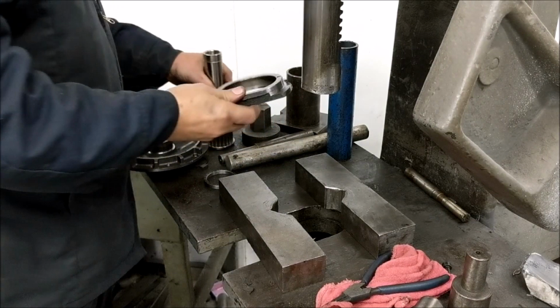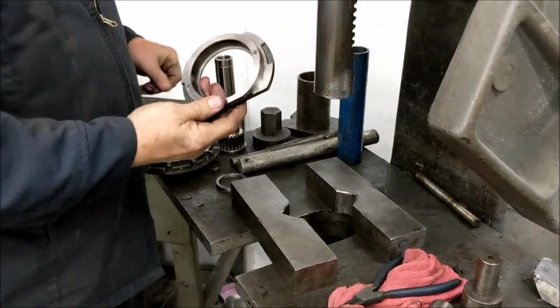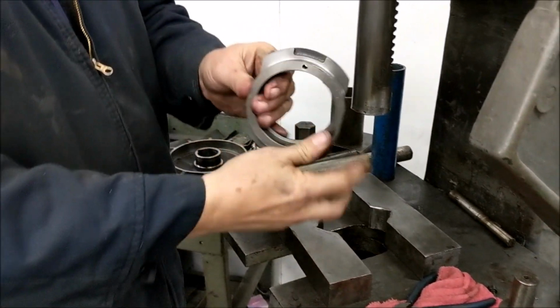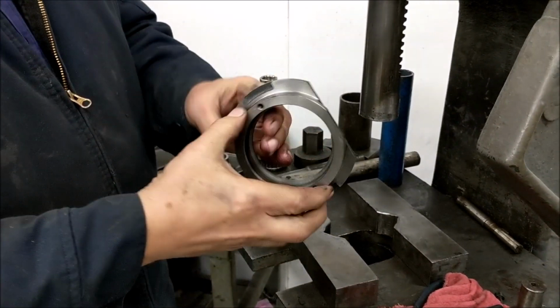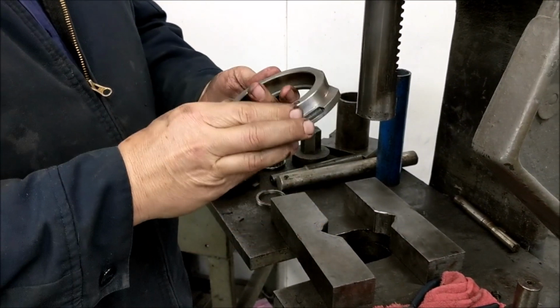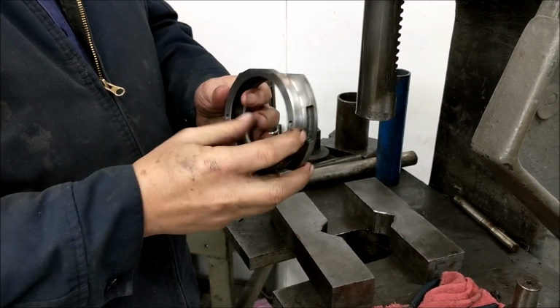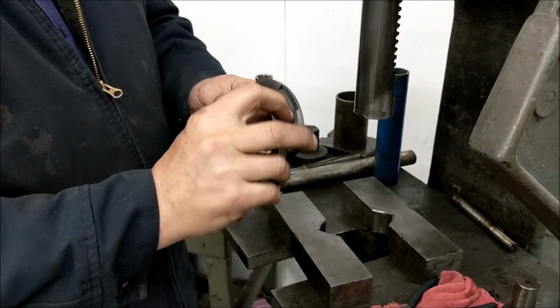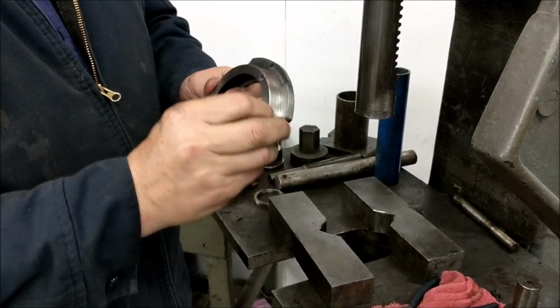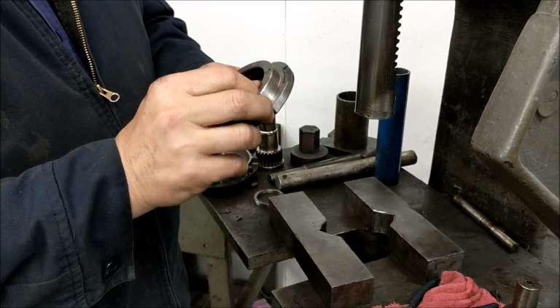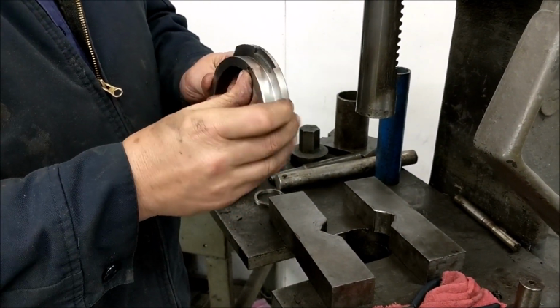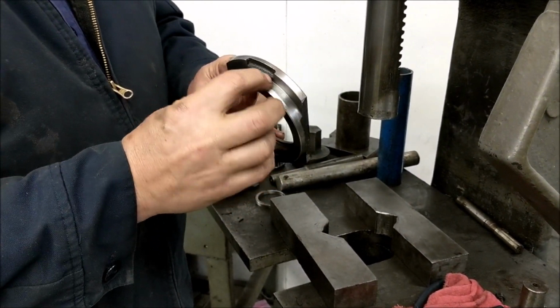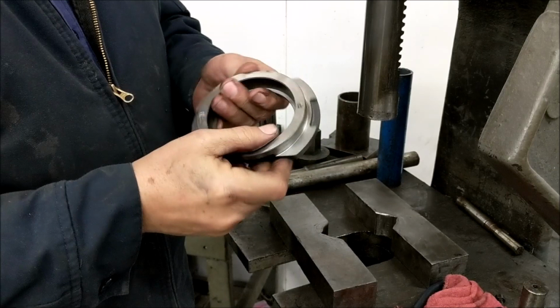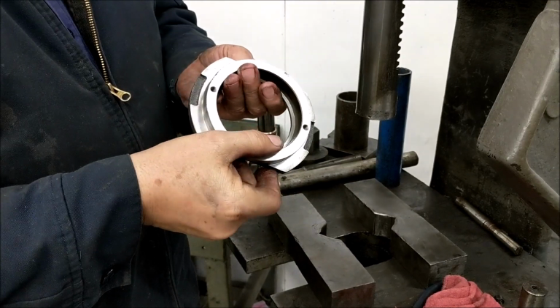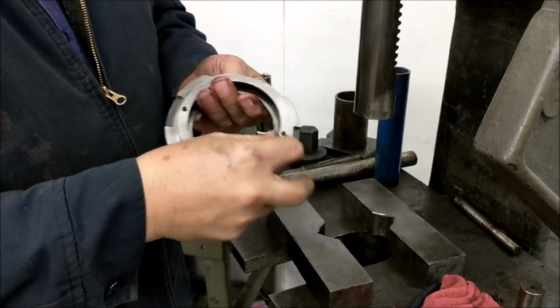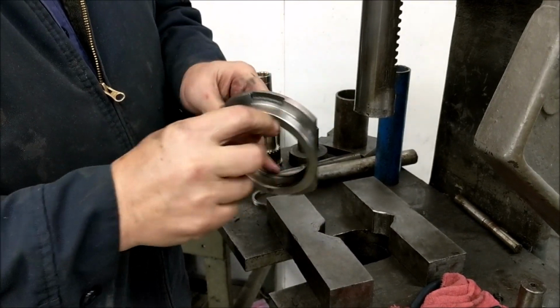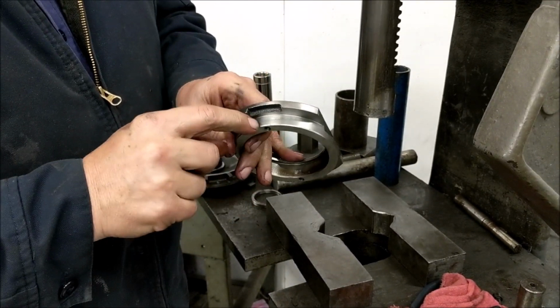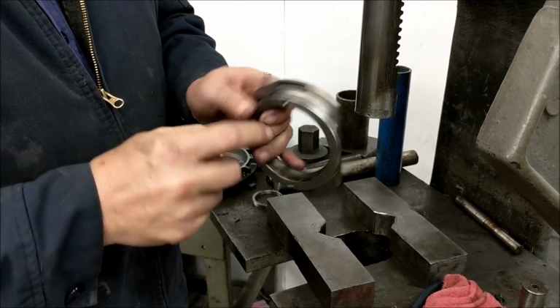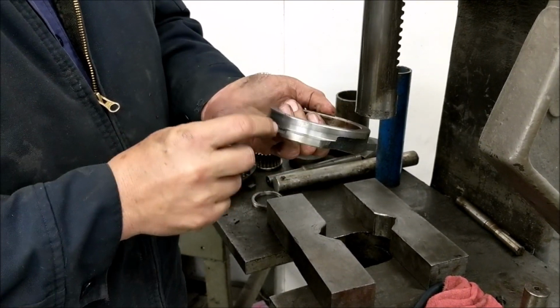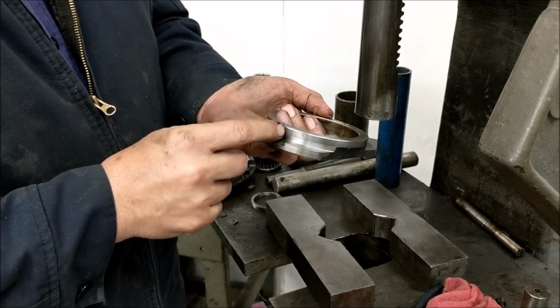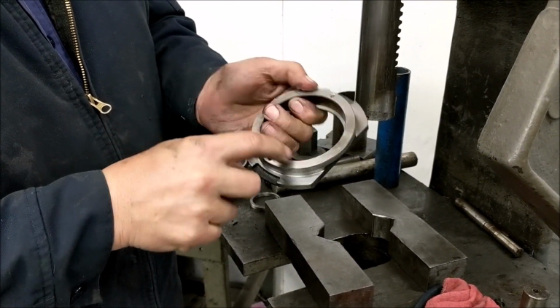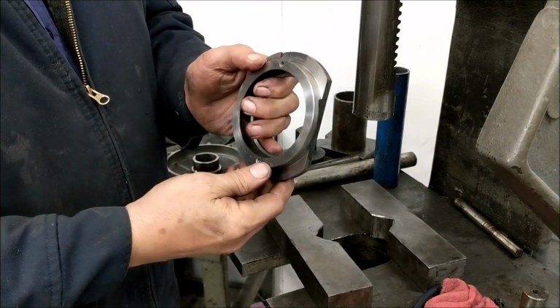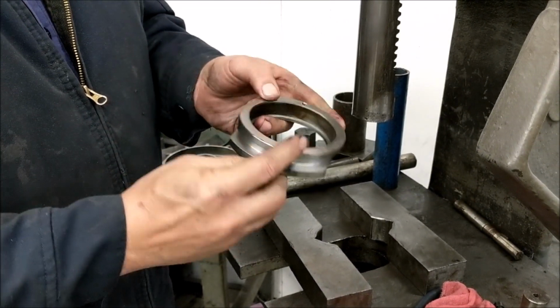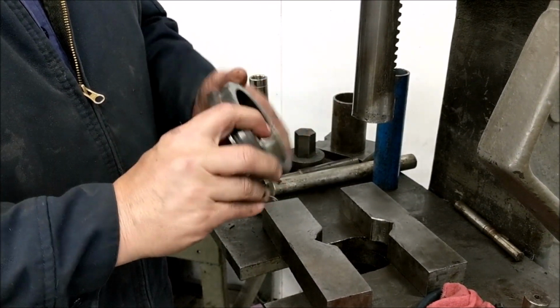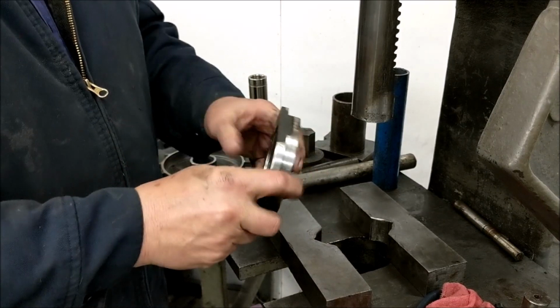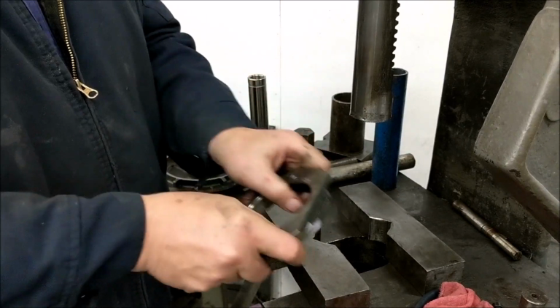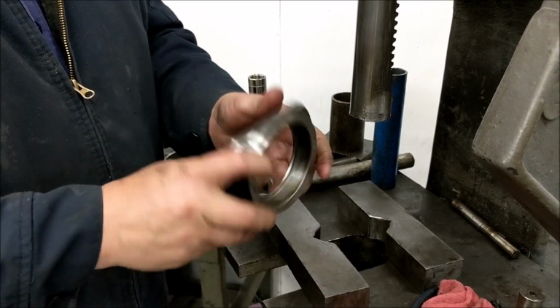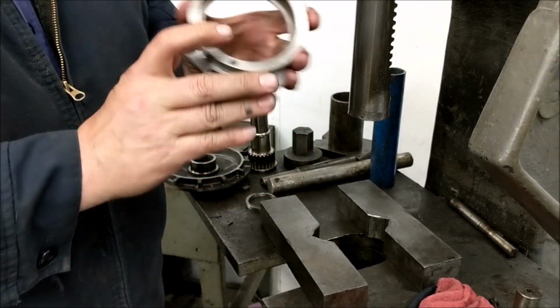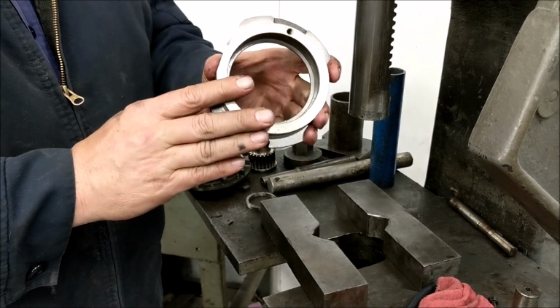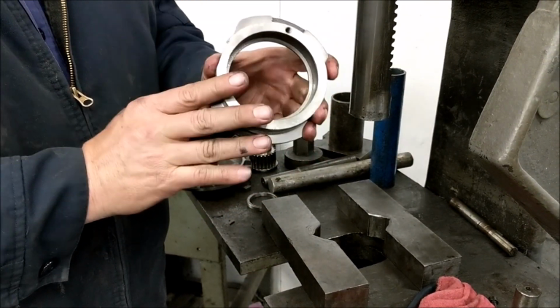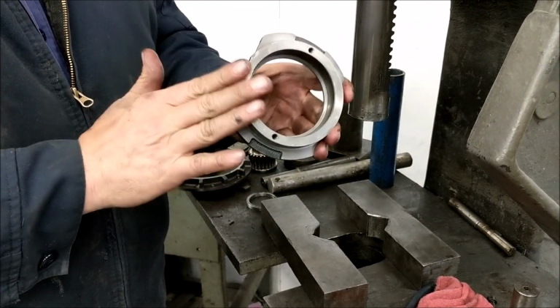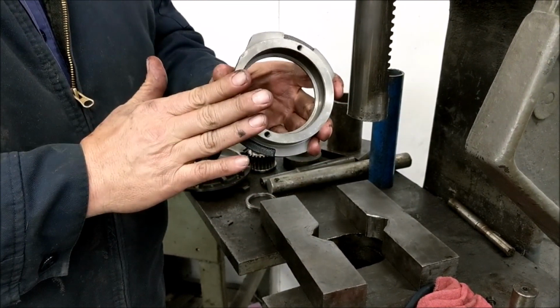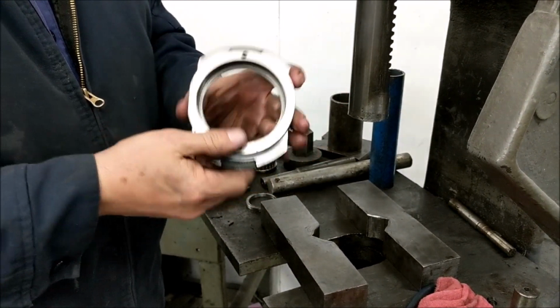At this point you are going to inspect your brake bearing cap. This is a newer one and it's in really good shape, but you are going to look for very fine cracks here and here. For example, if that bearing just falls out, that means this part is cracked and you are going to need to replace it.